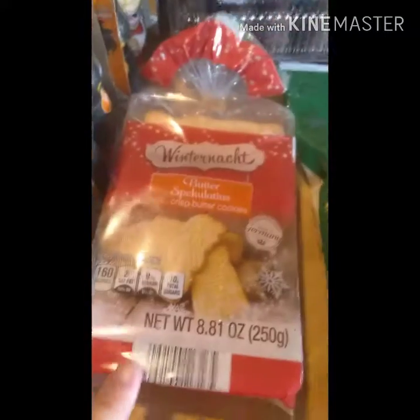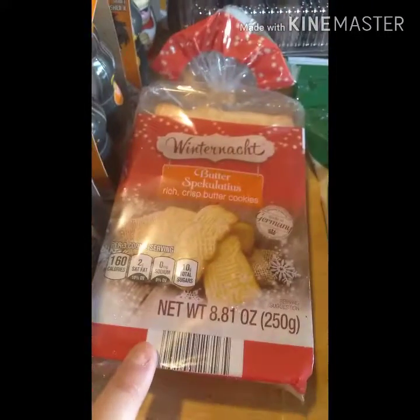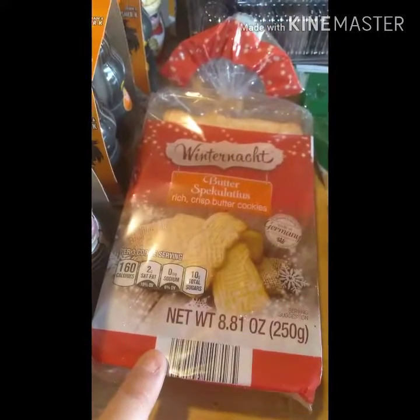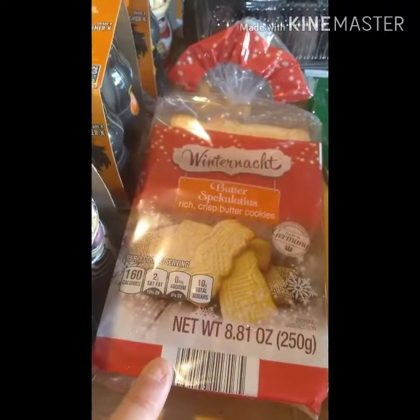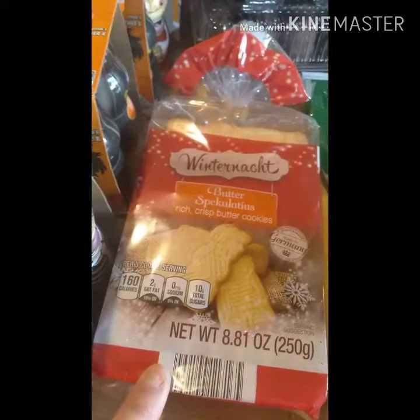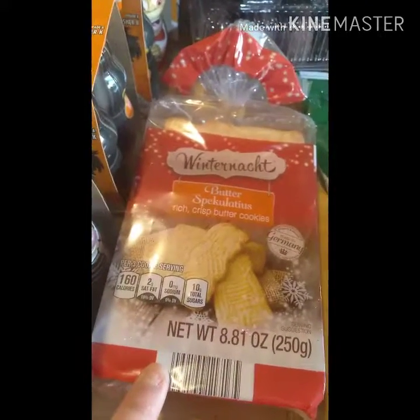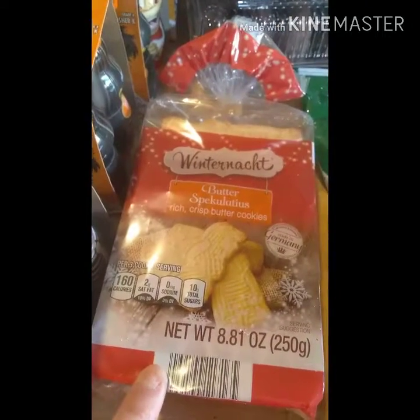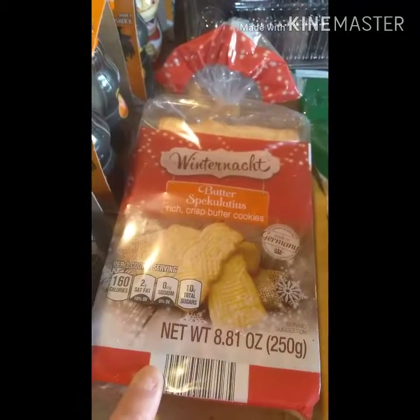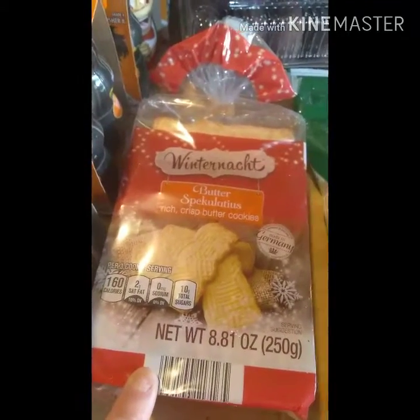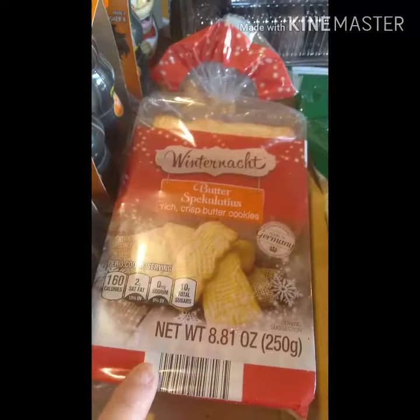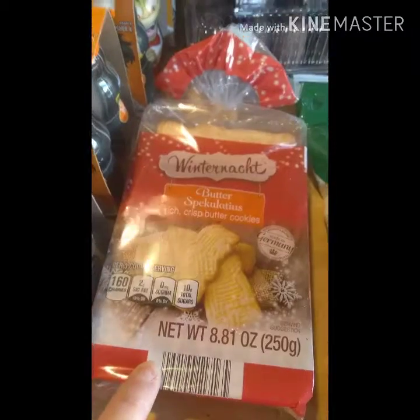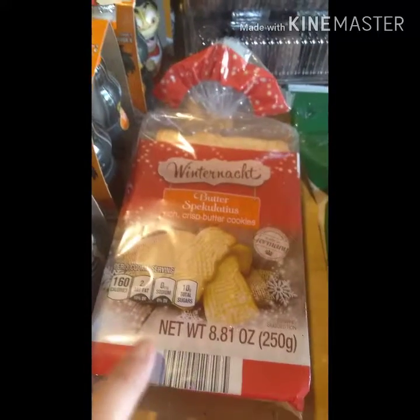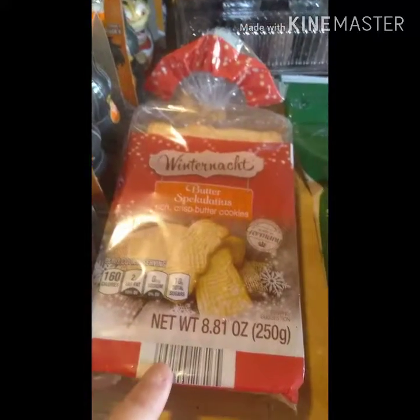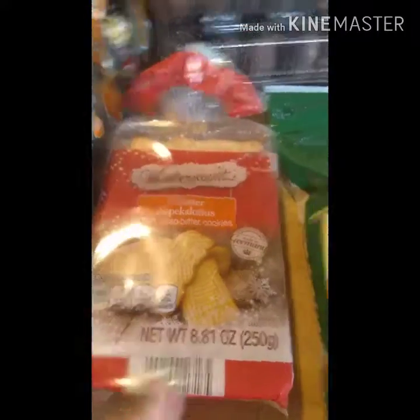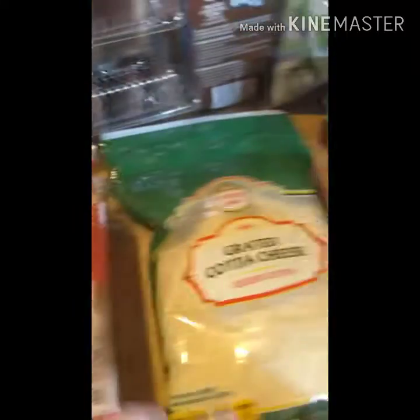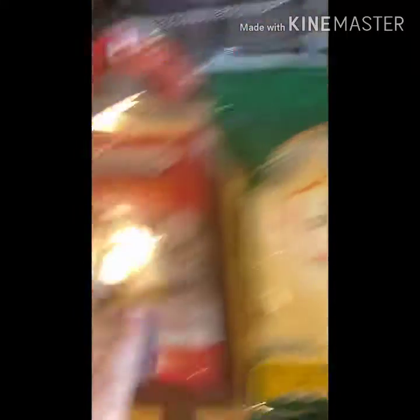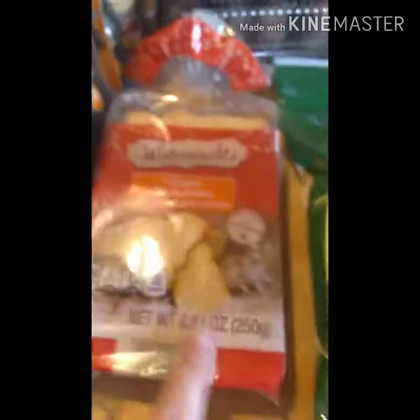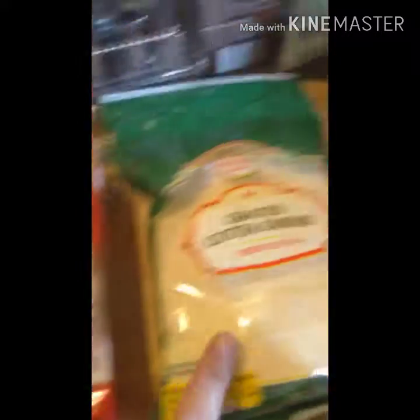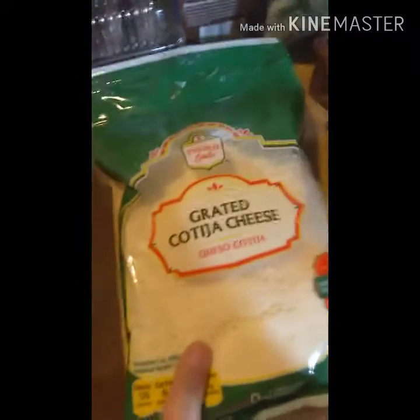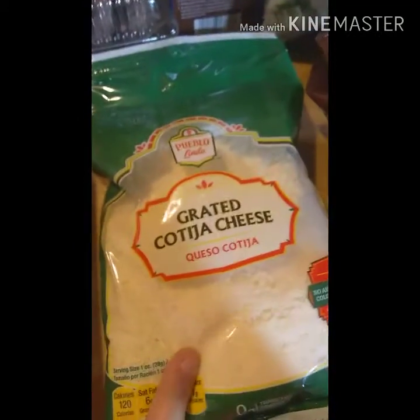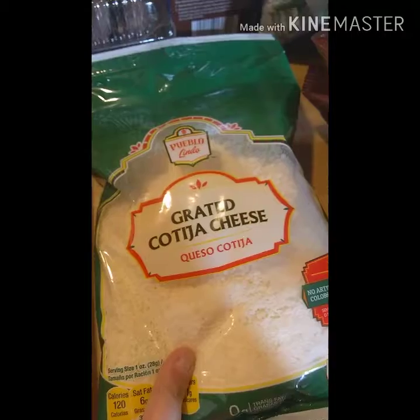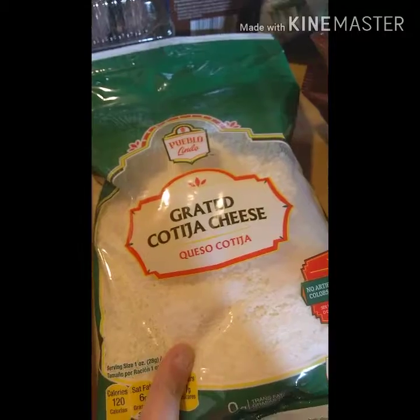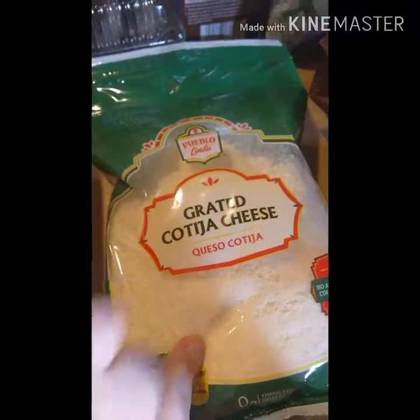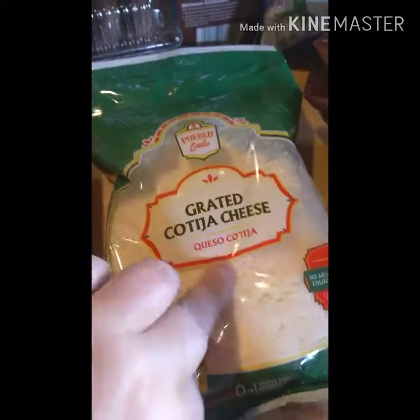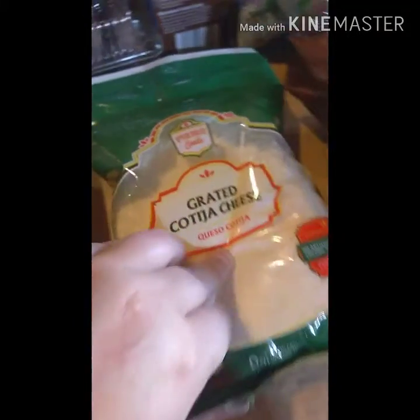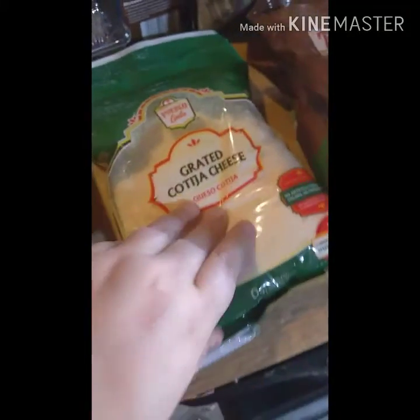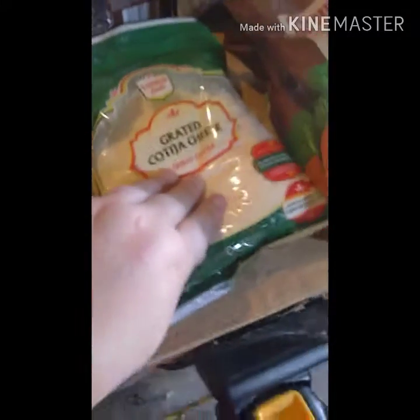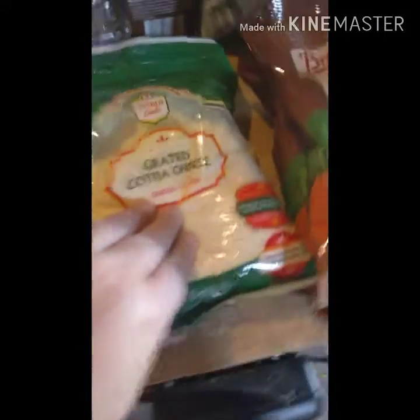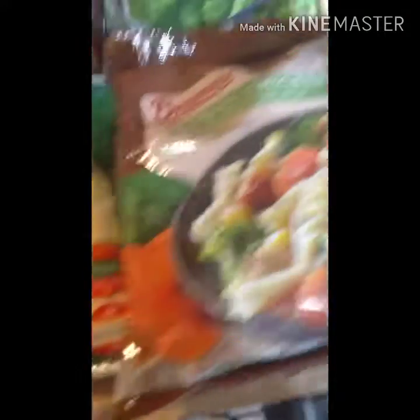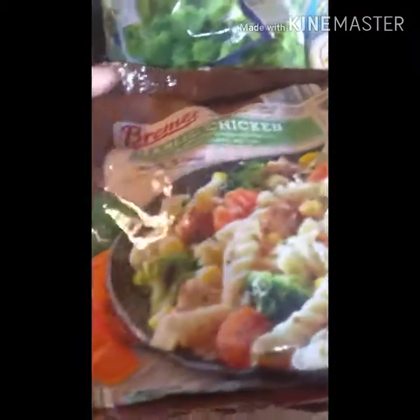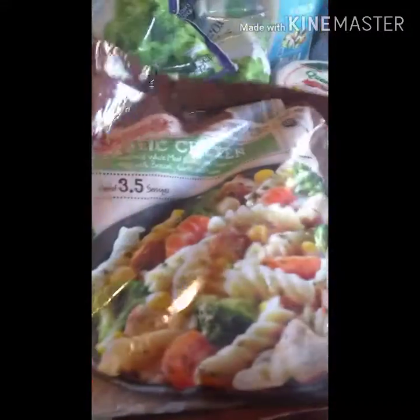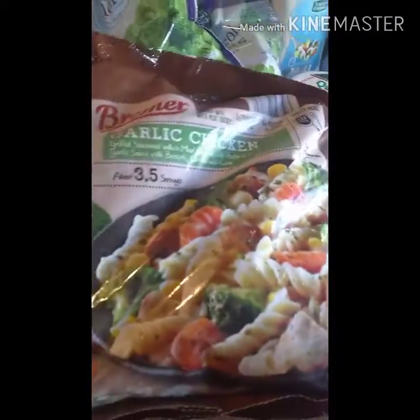We saw these butter cookies — rich and crisp, from Germany — they looked really good so we picked up two packages. We also got this head cheese — there's a stick in the fridge. We like these.